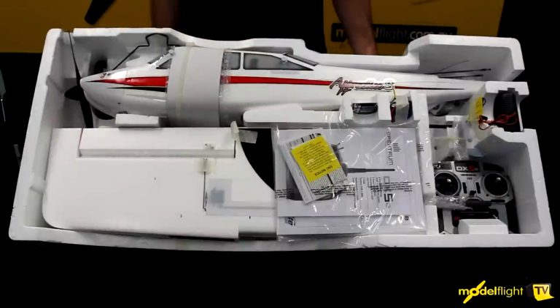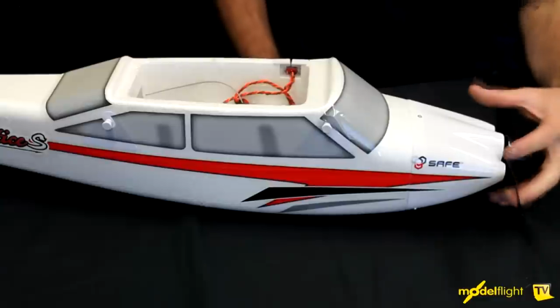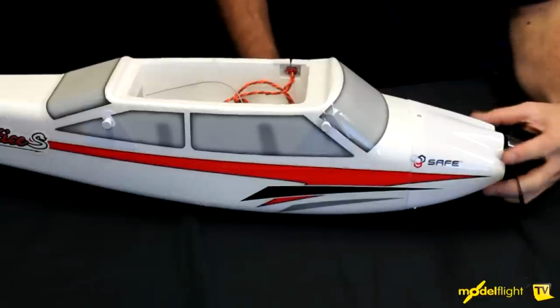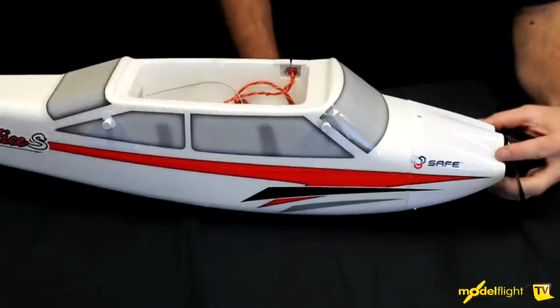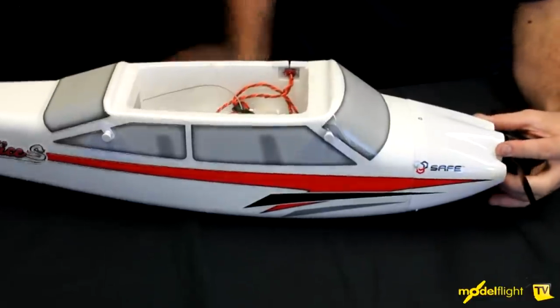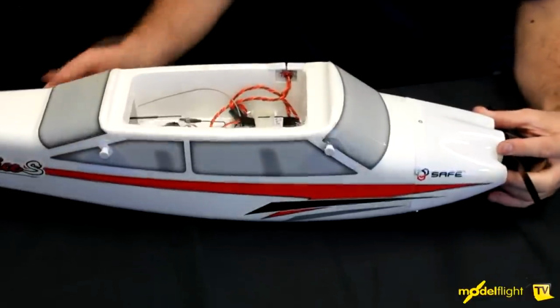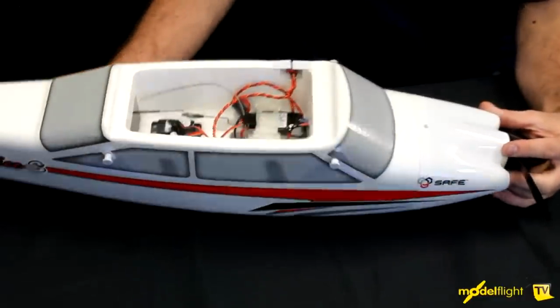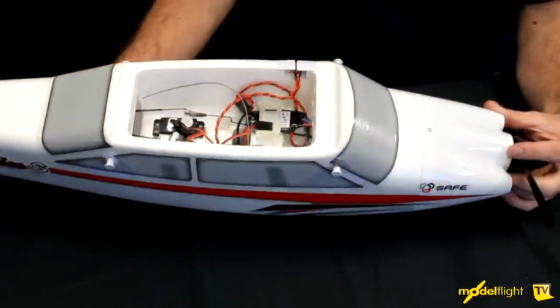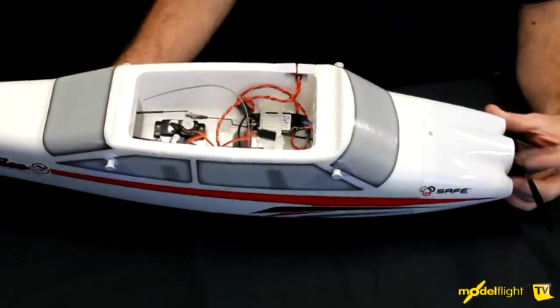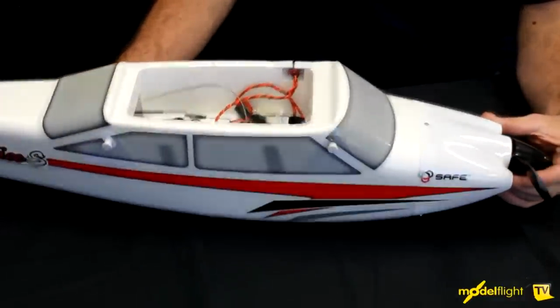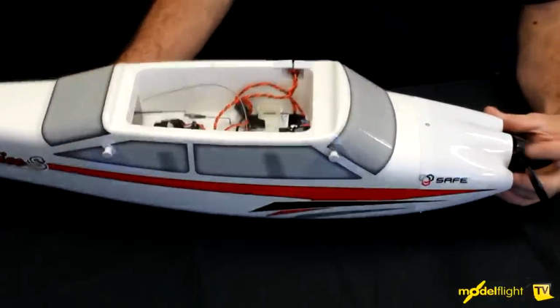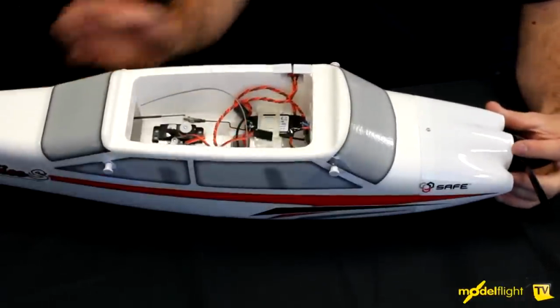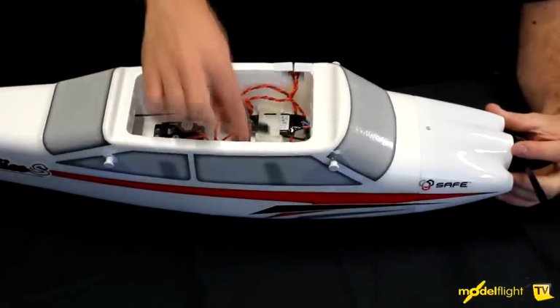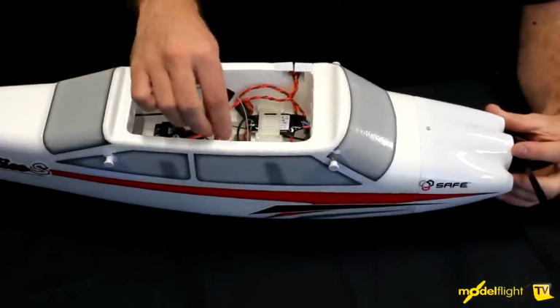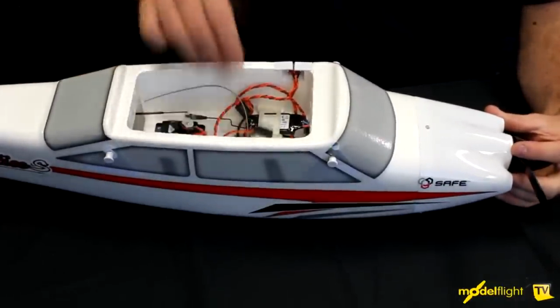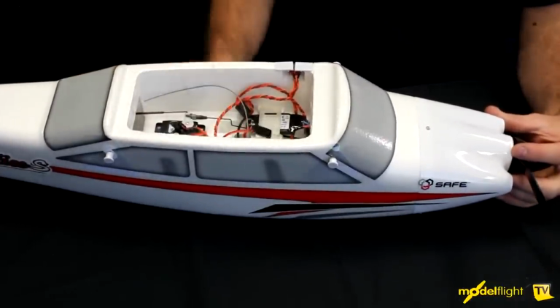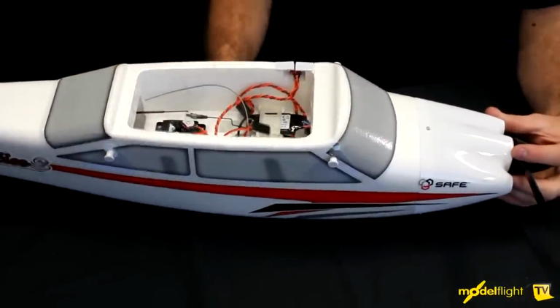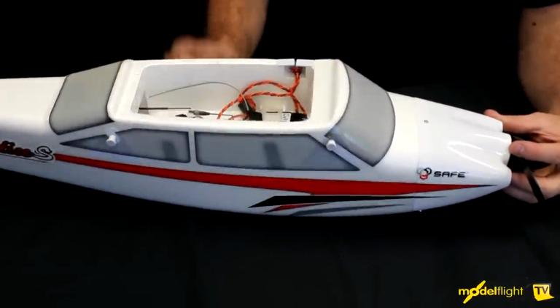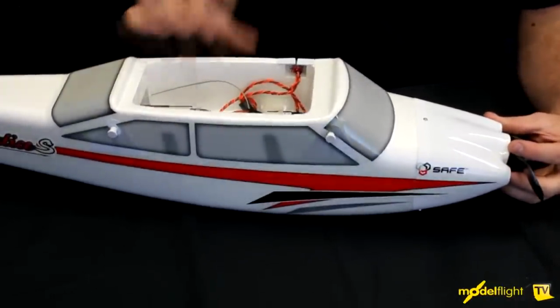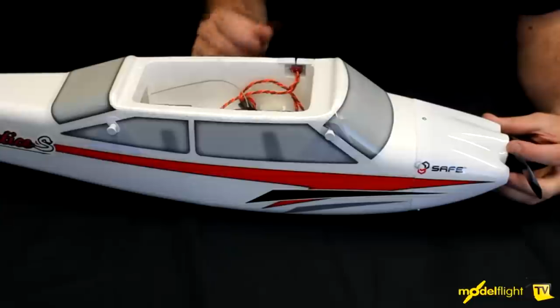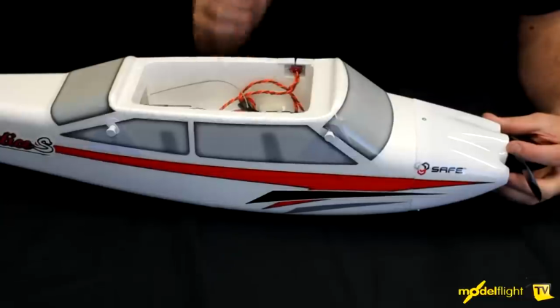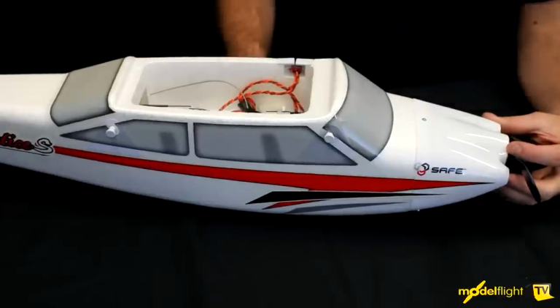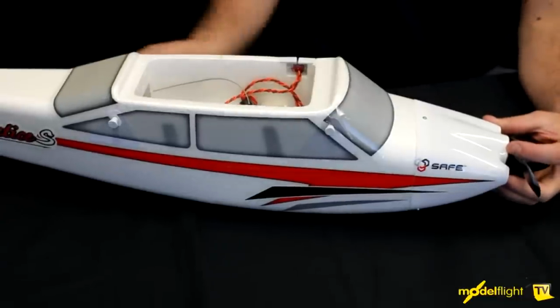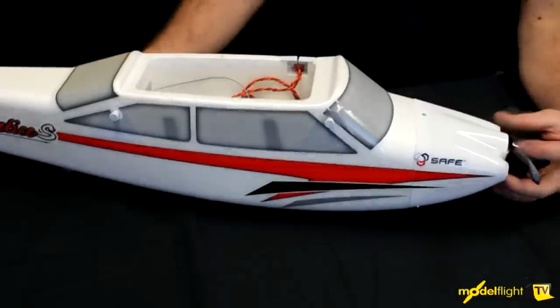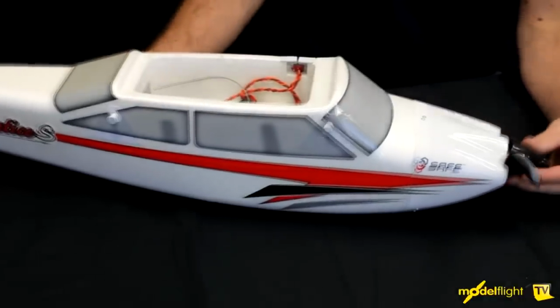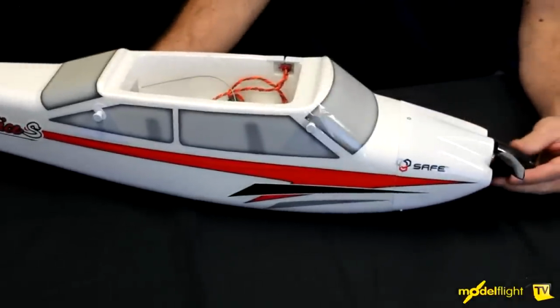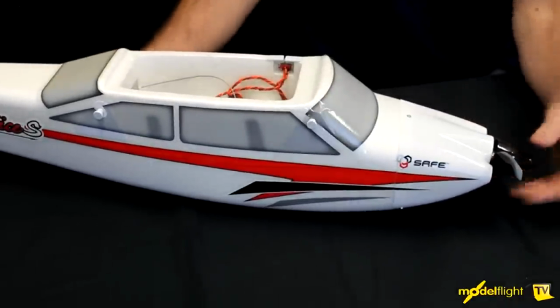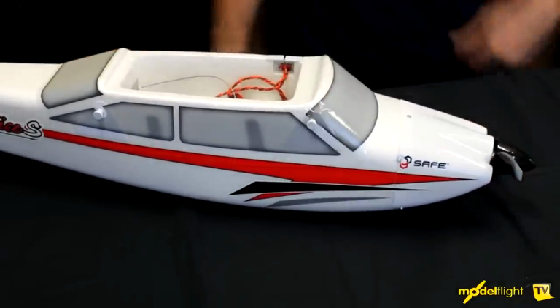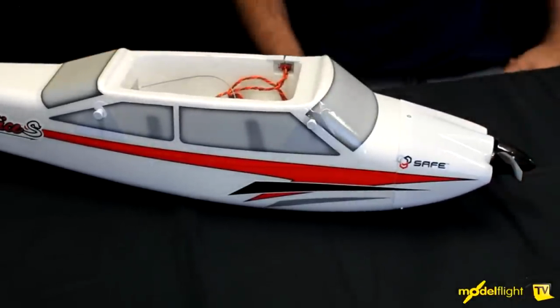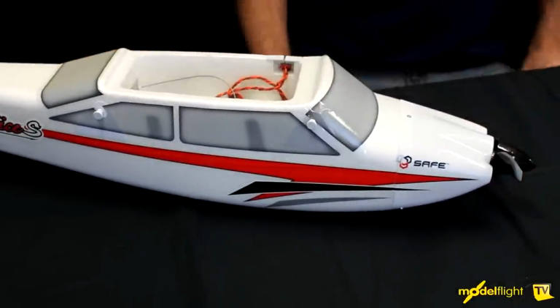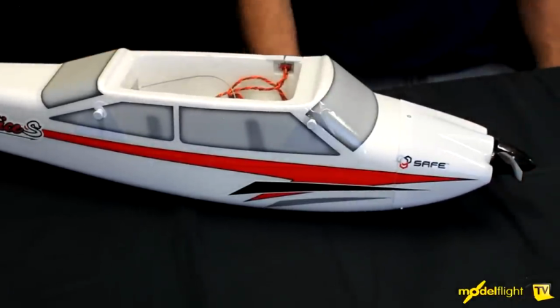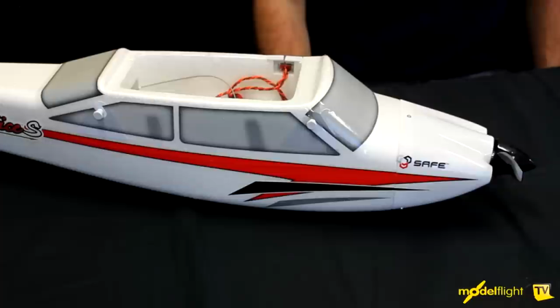We've got the Apprentice out of the box. As you can see, most of it is pre-assembled — we've got the receiver with the SAFE Technology pre-installed, servos and ESC are all in there. There are a few things we need to do to get it ready for flying.